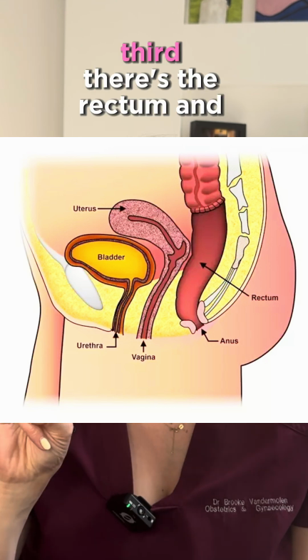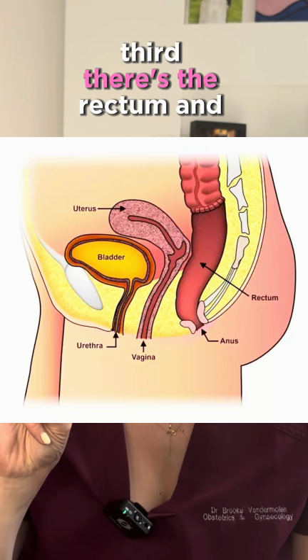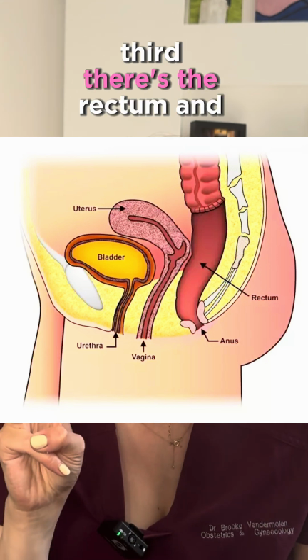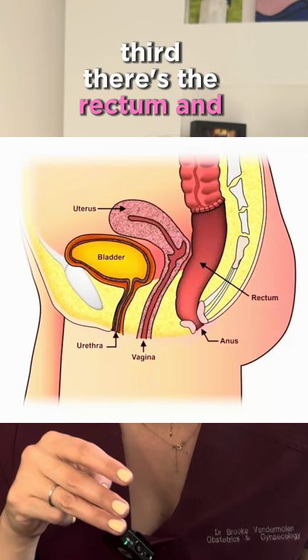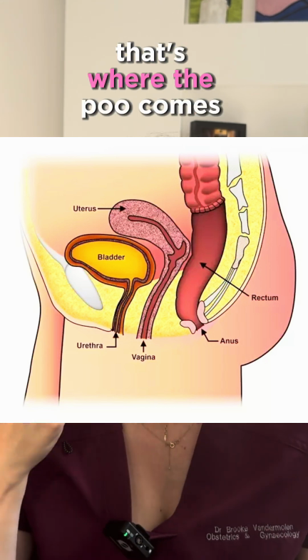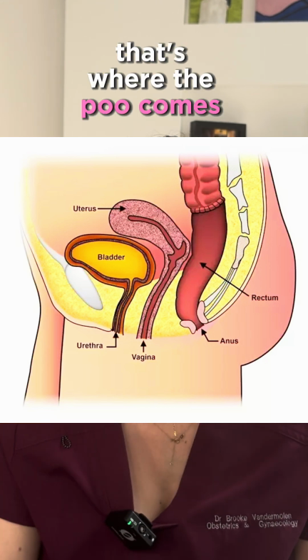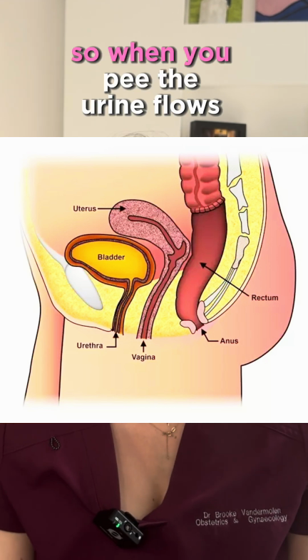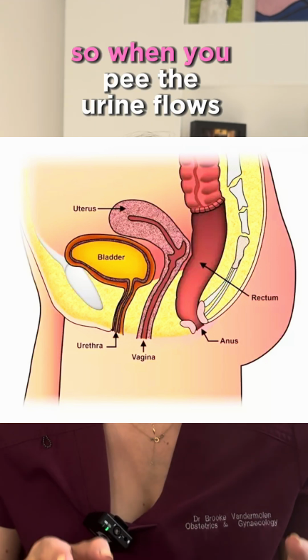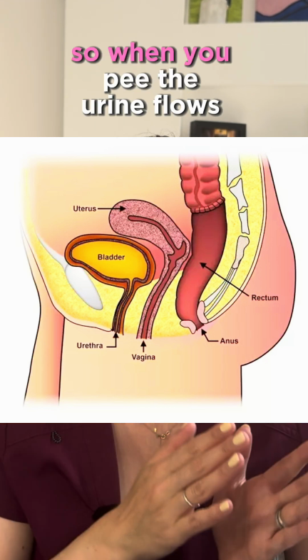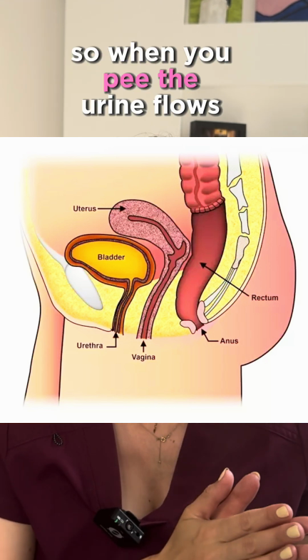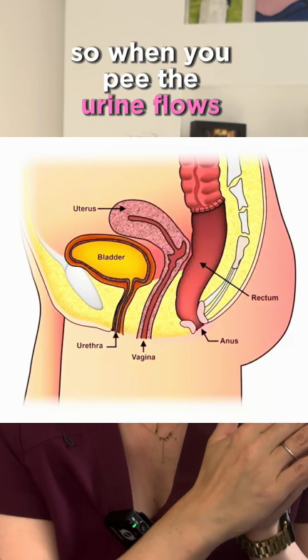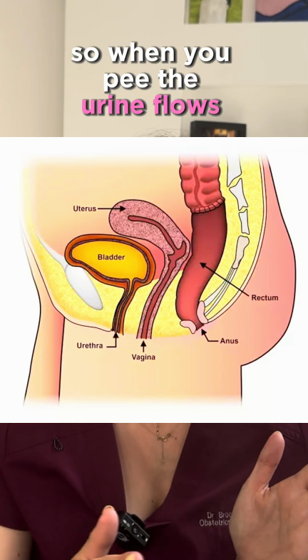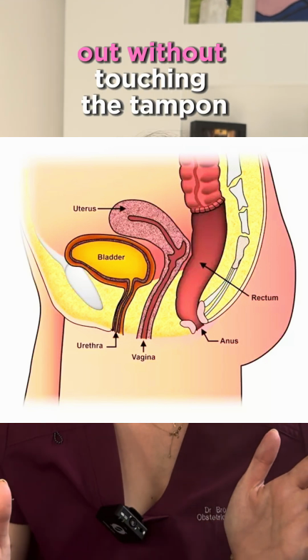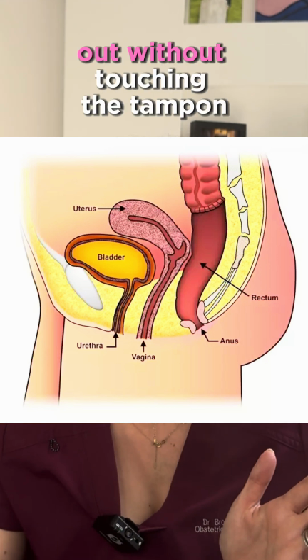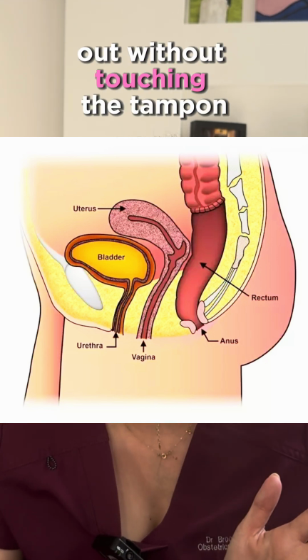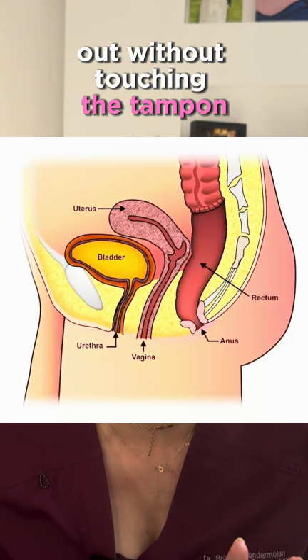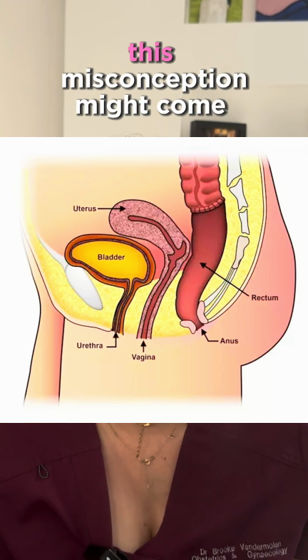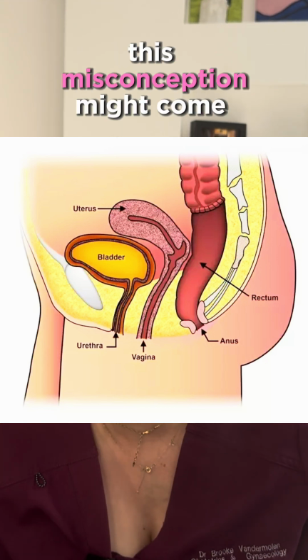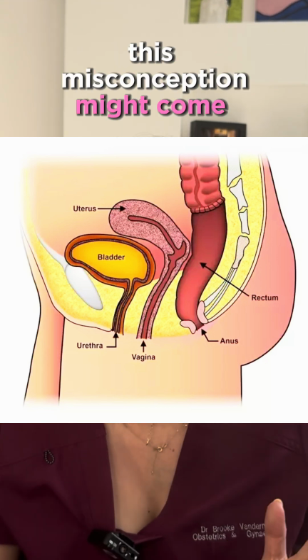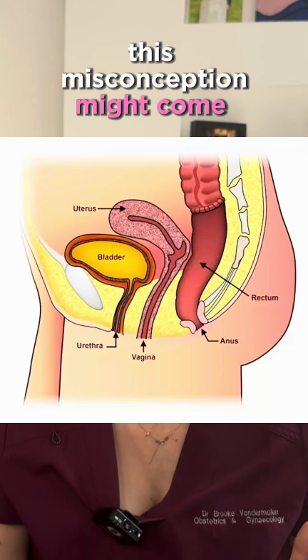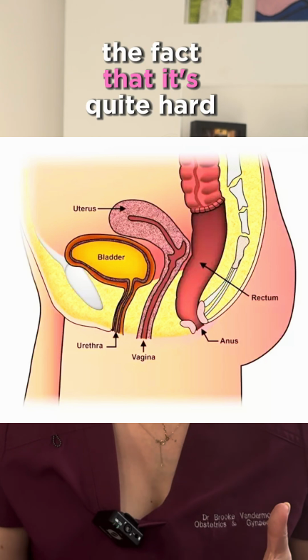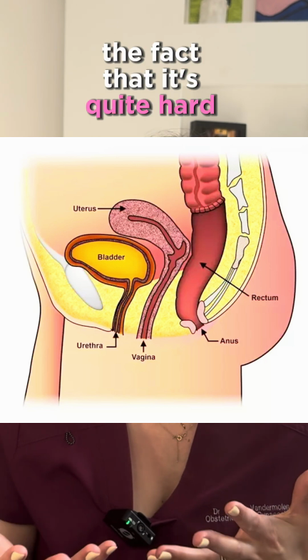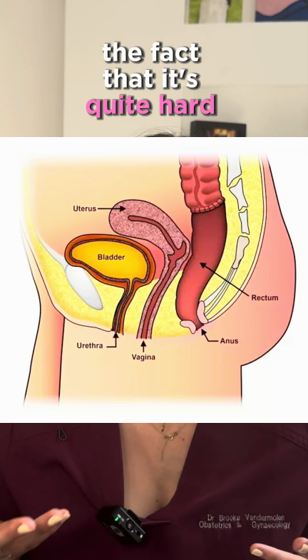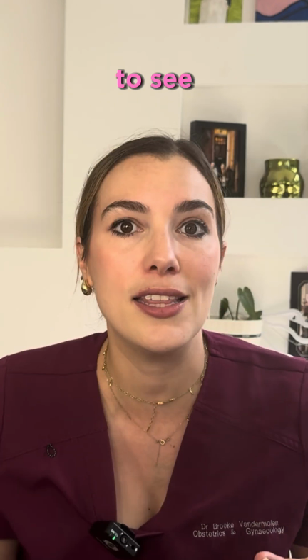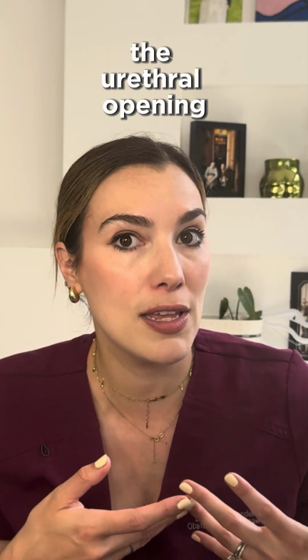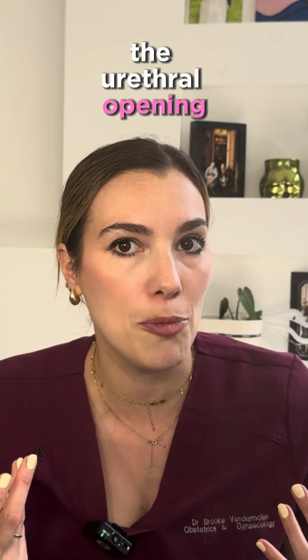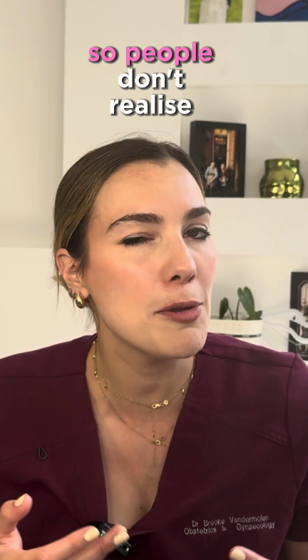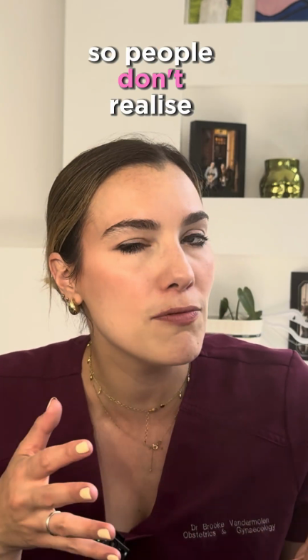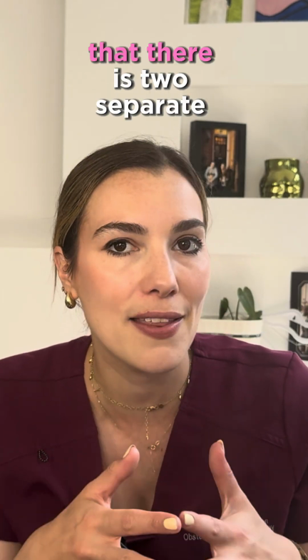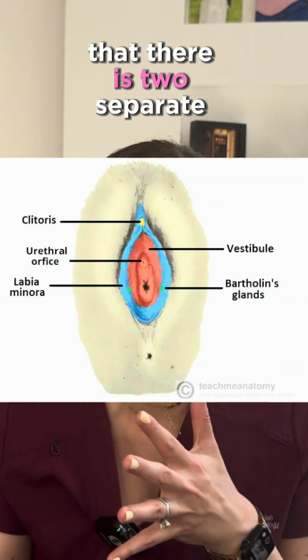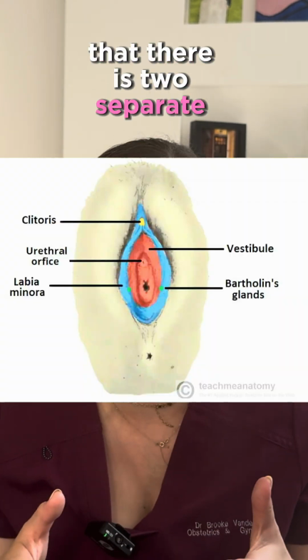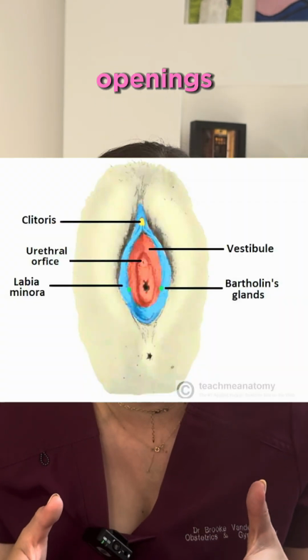Third, there's the rectum, and that's where the poo comes out. So when you pee, the urine flows out without touching the tampon. This misconception might come from the fact that it's quite hard to see the urethral opening, so people don't realise that there are two separate openings.